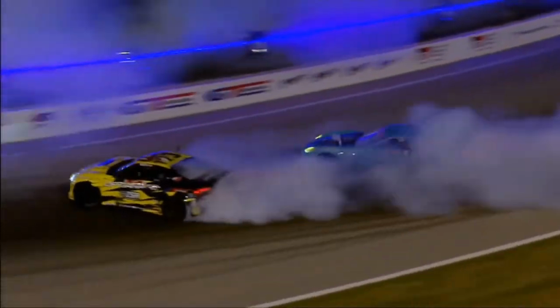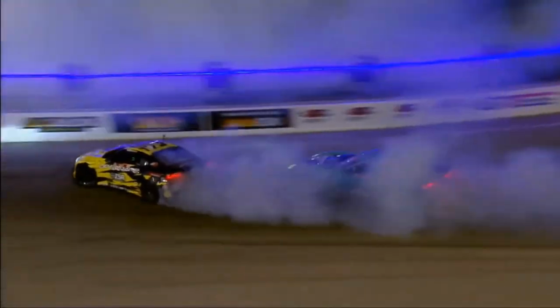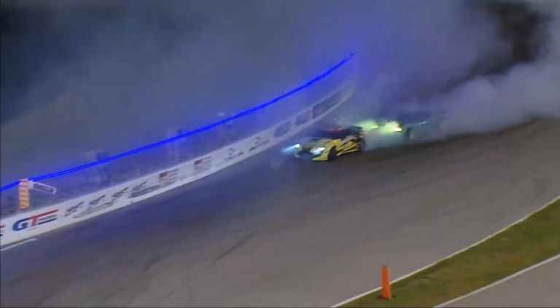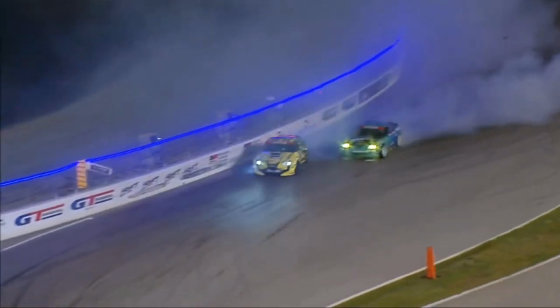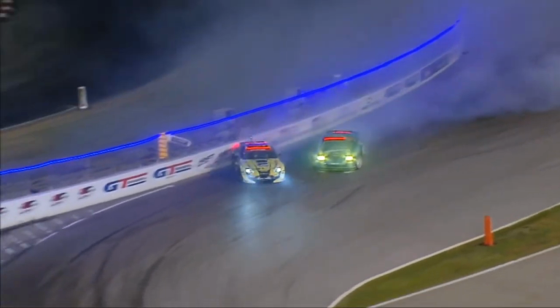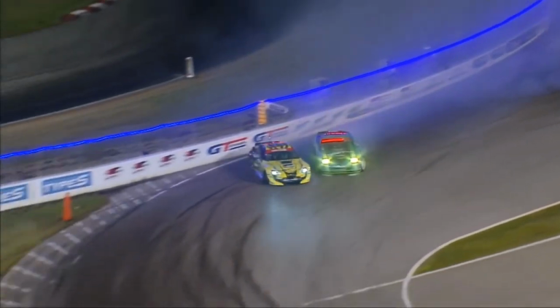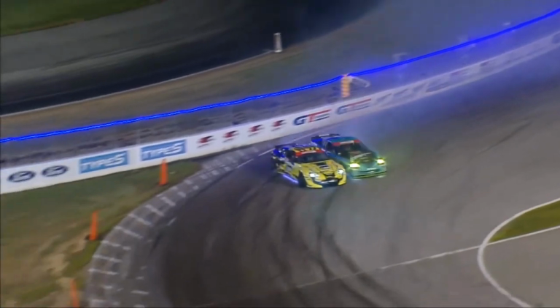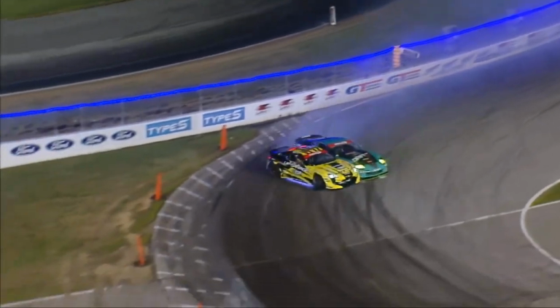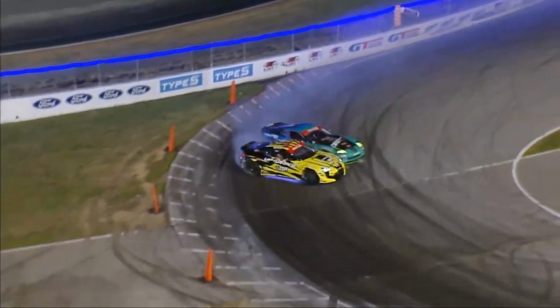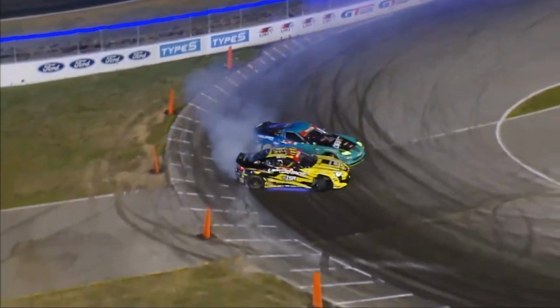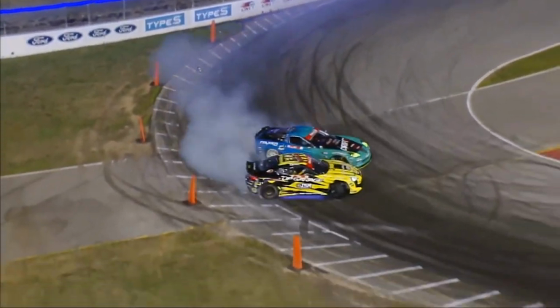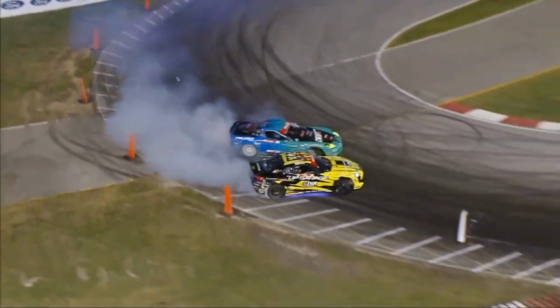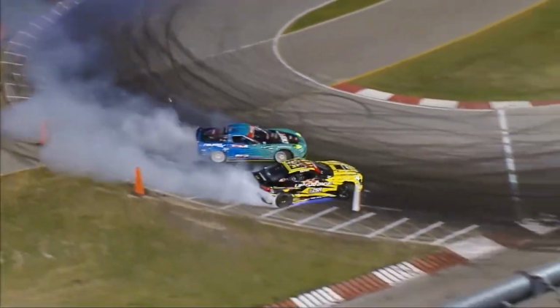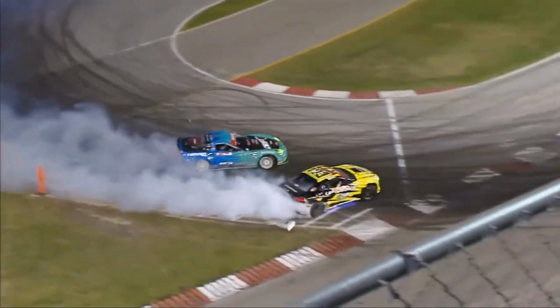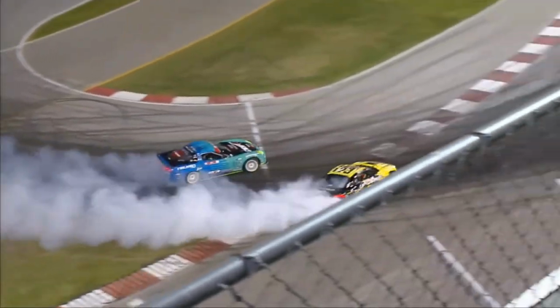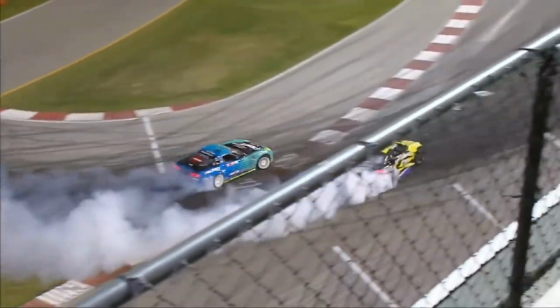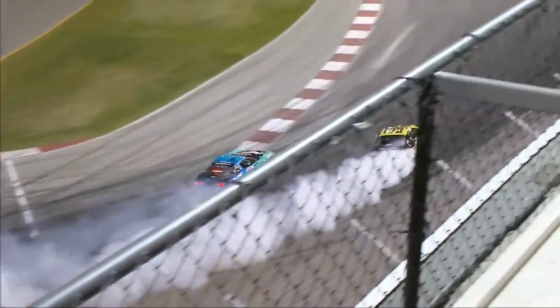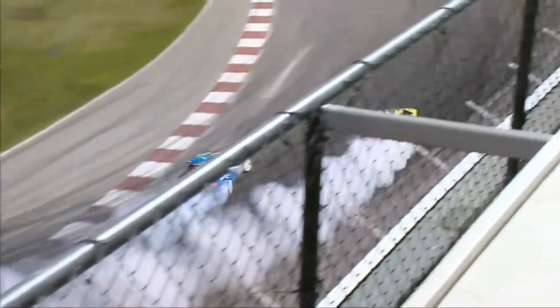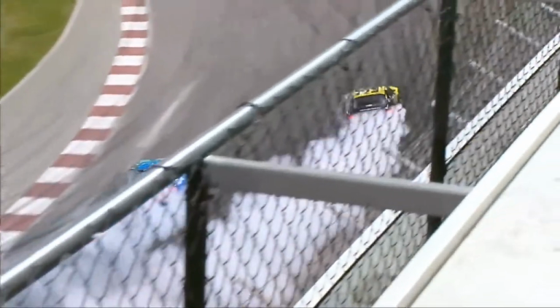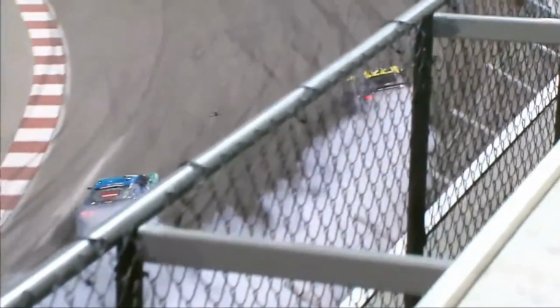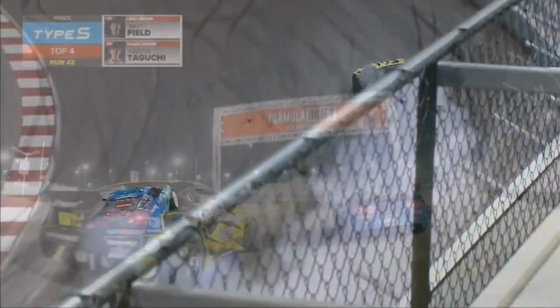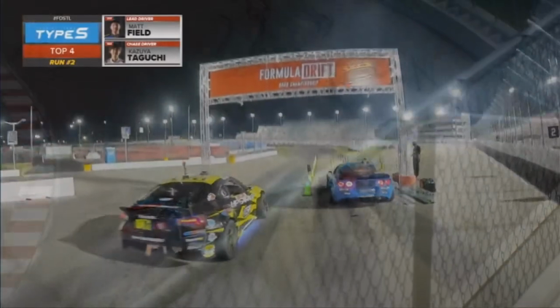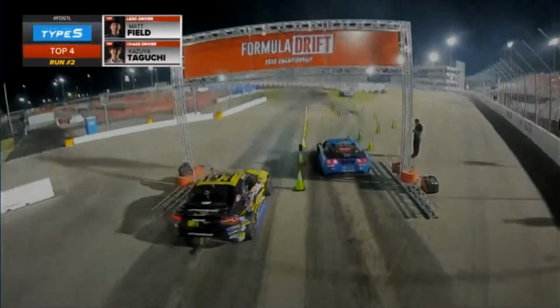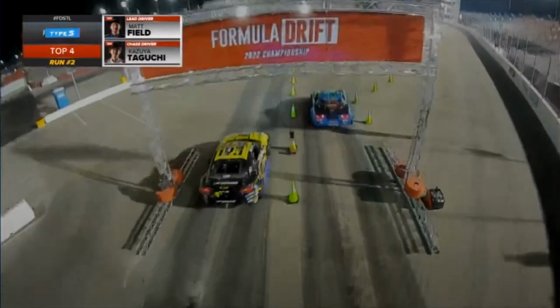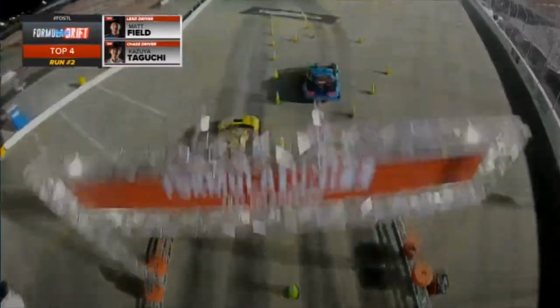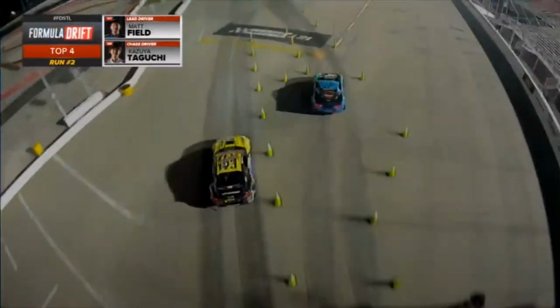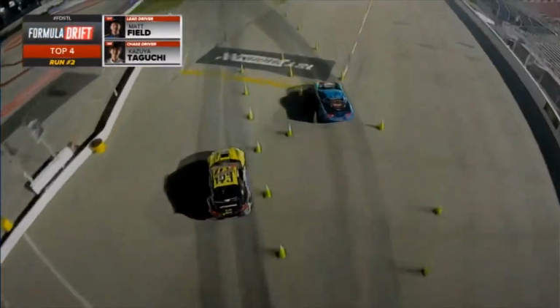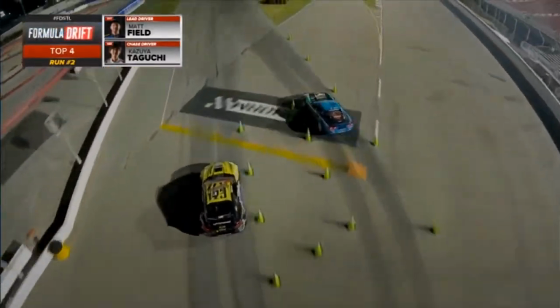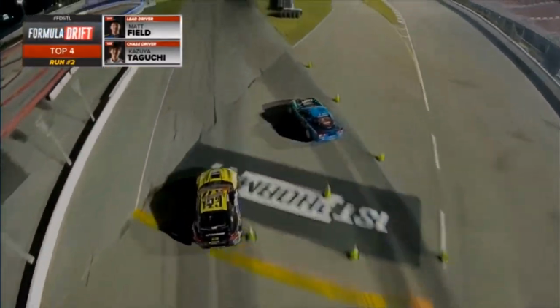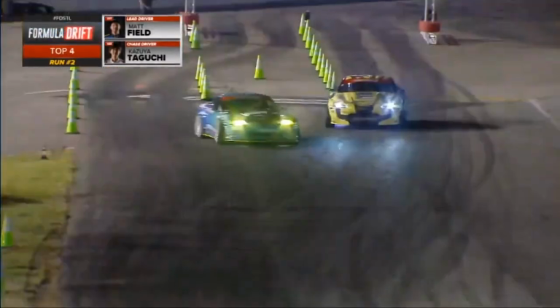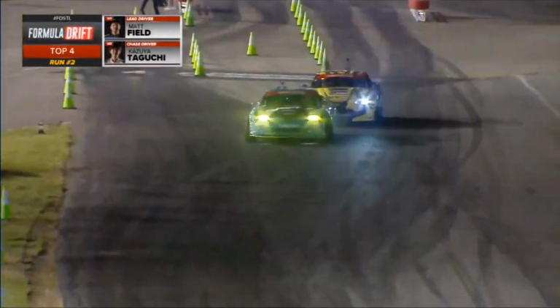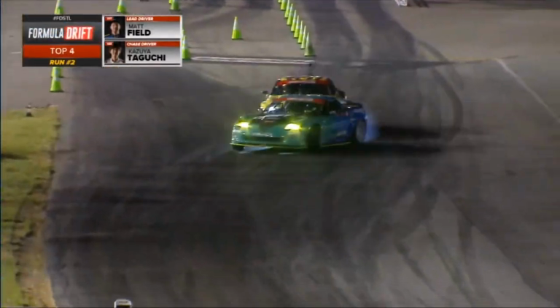Look at Kazuyo Taguchi — what switch did he hit? He taps that wall but continues on. Matt Field pegs doors. Here we go — who's going to the finals? Matt Field or Kazuyo Taguchi?